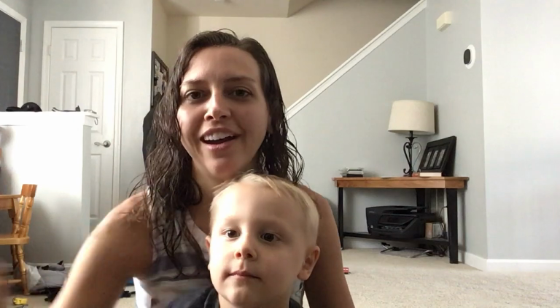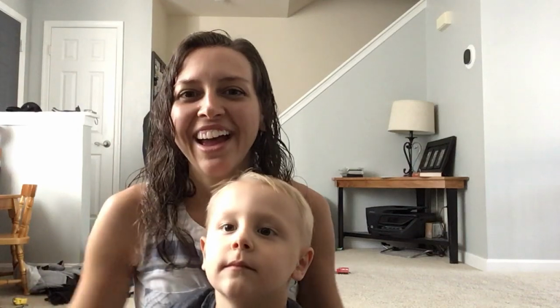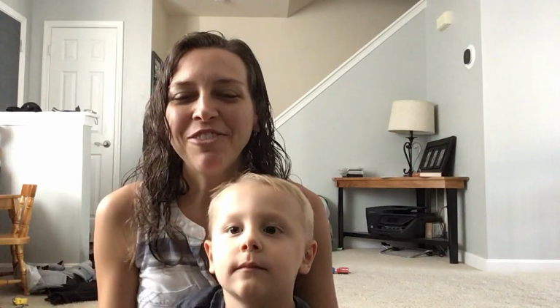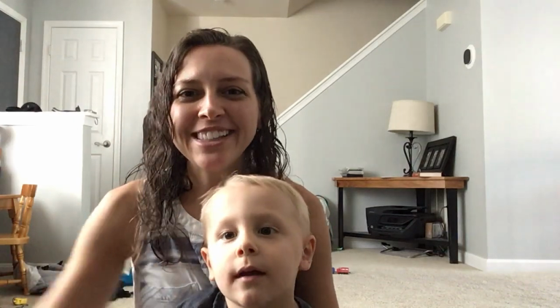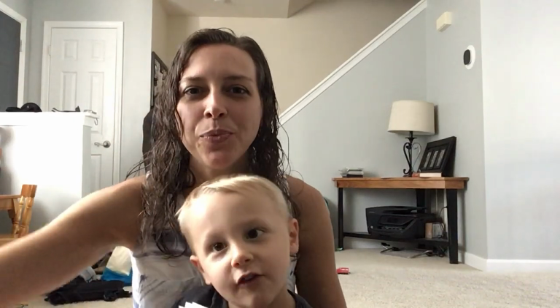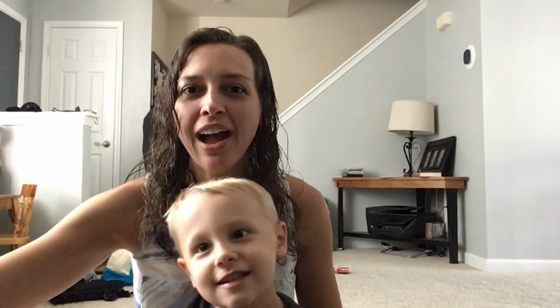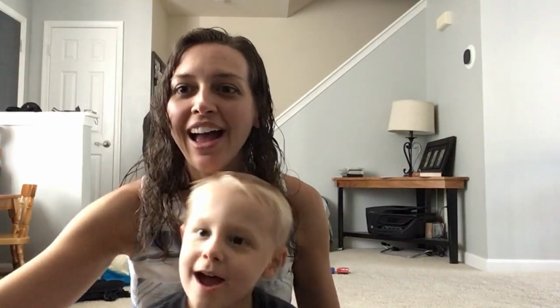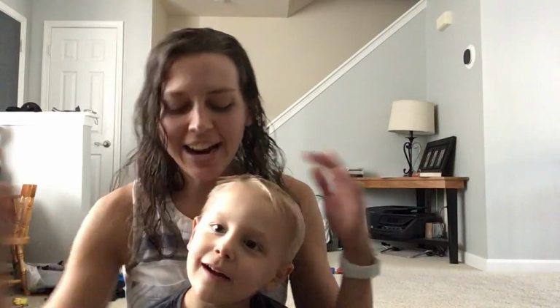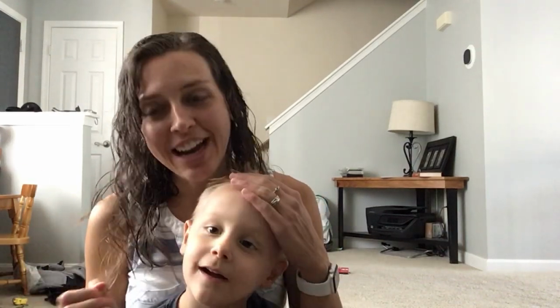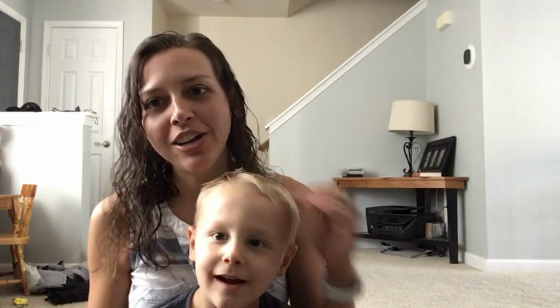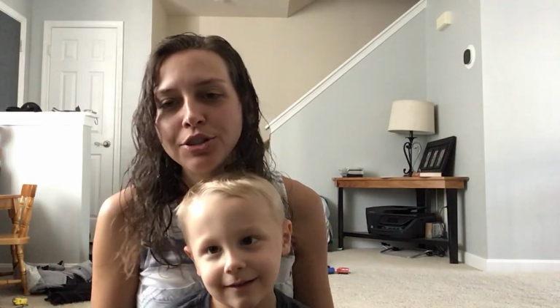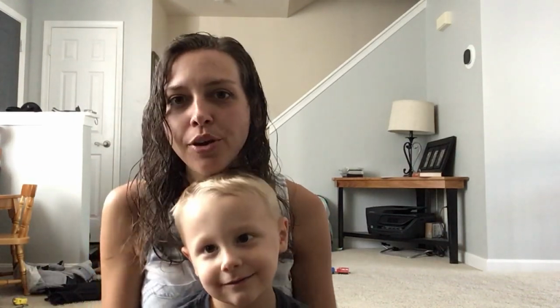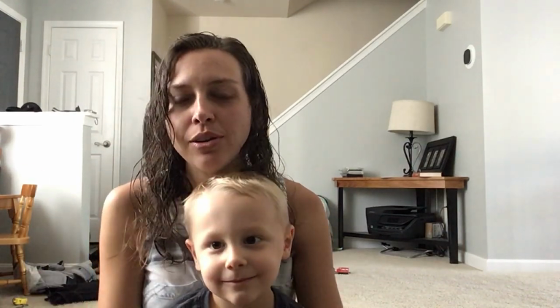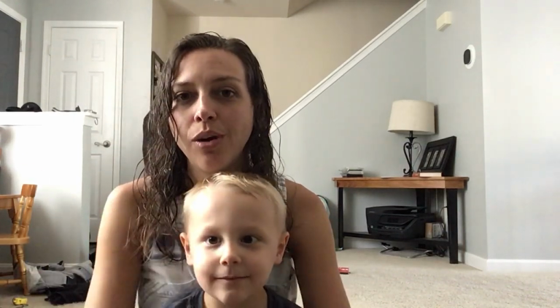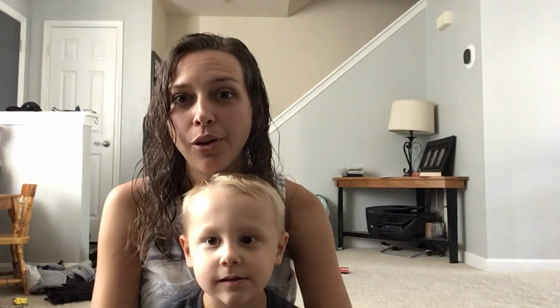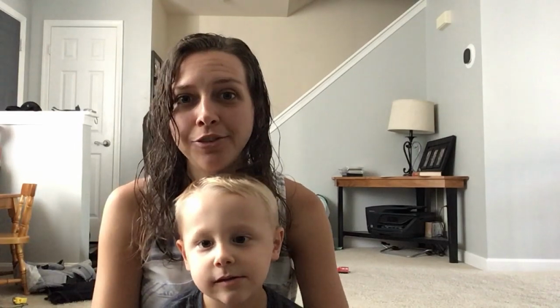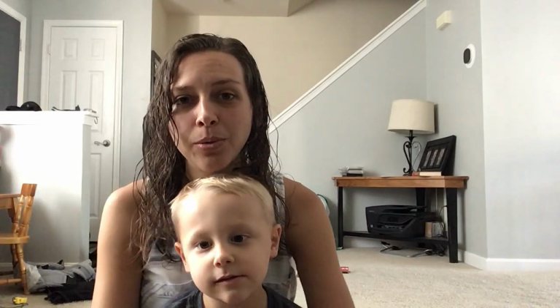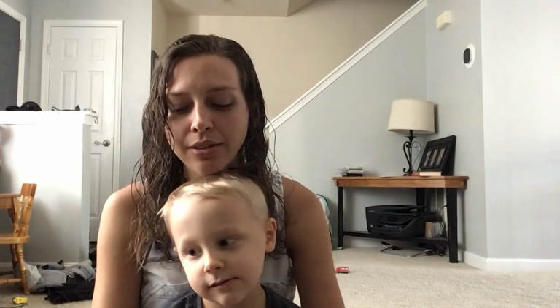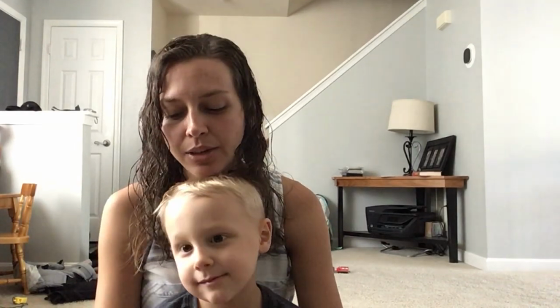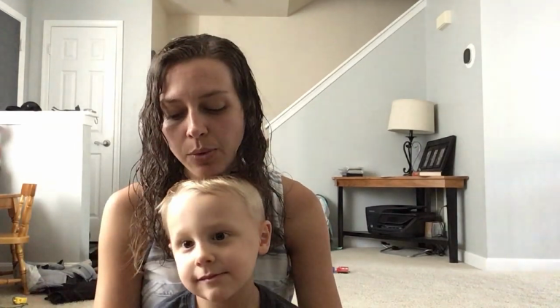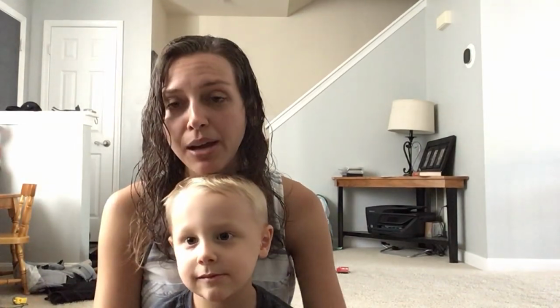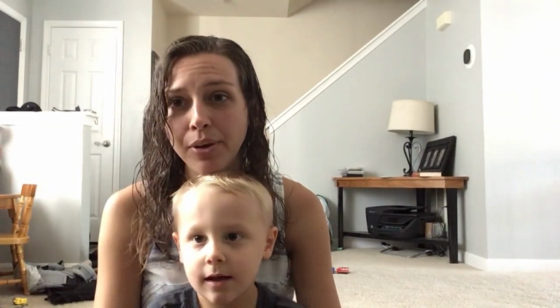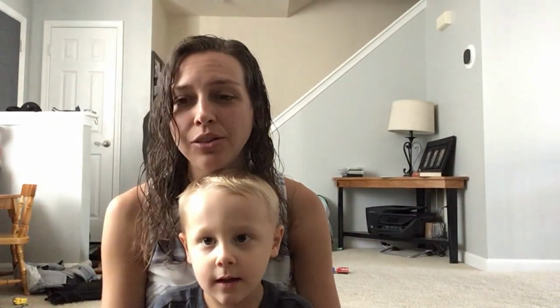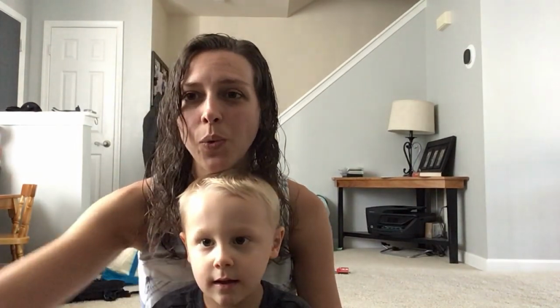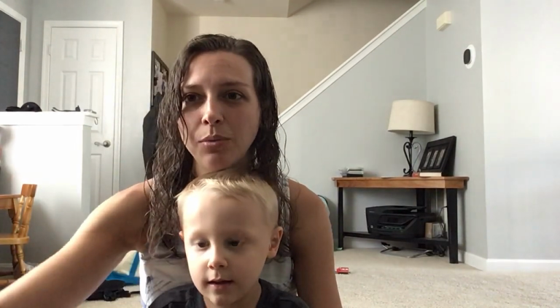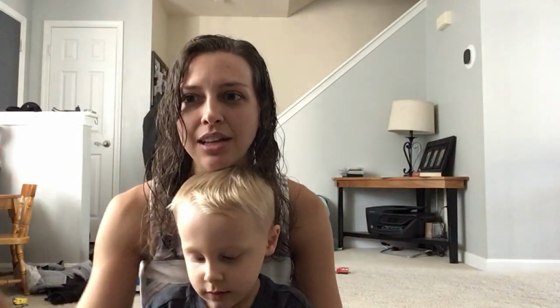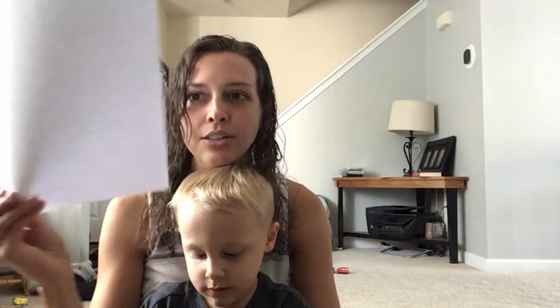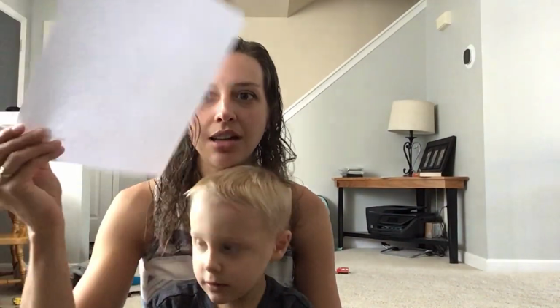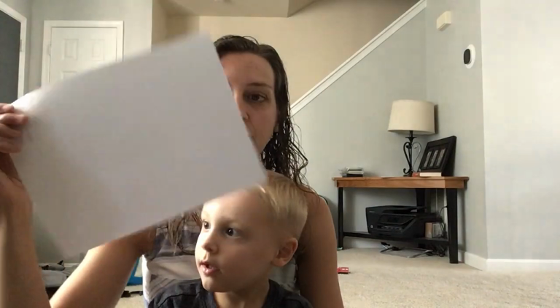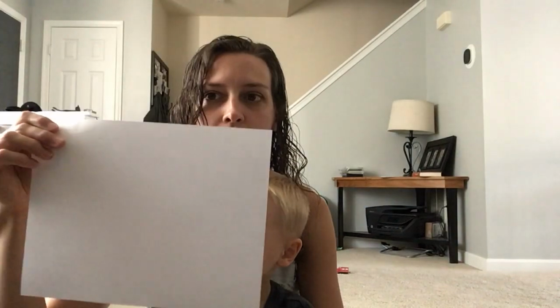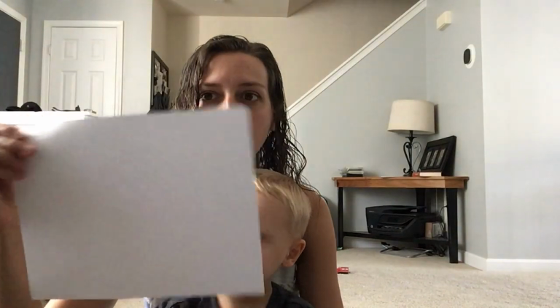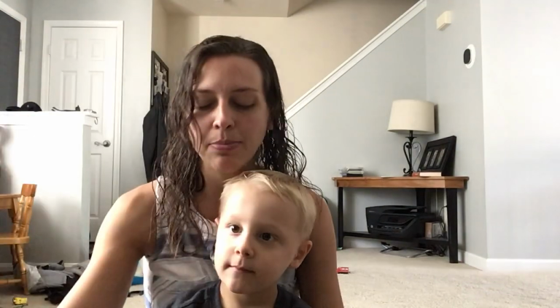Hi friends! Elias and I are here to show you our craft for week three. We're gonna make a book and you only need one thing, just a blank sheet of paper.